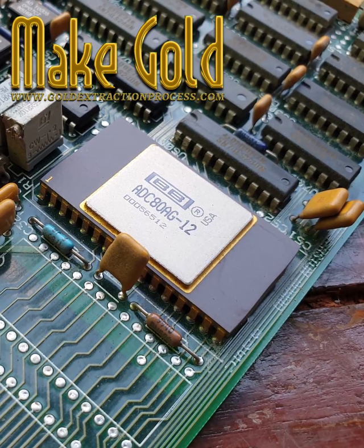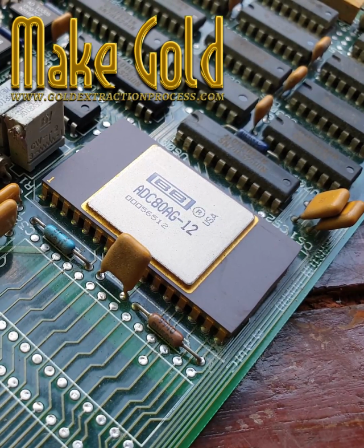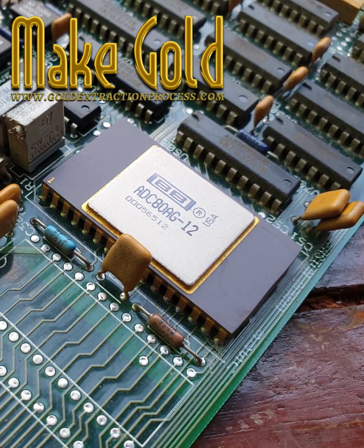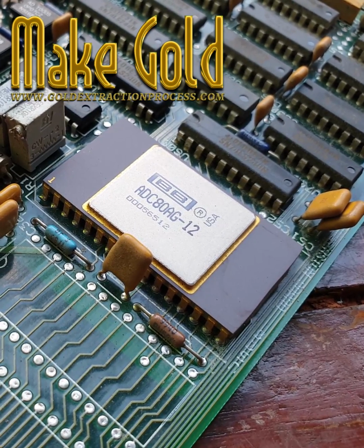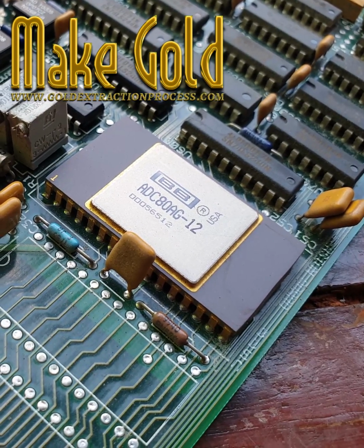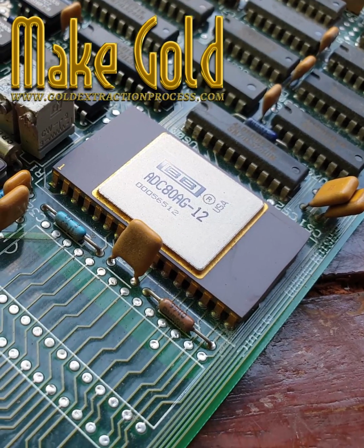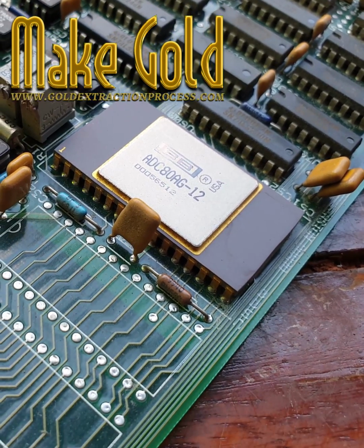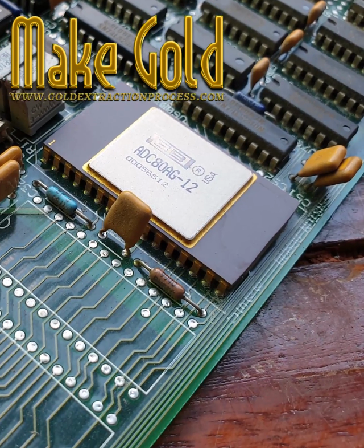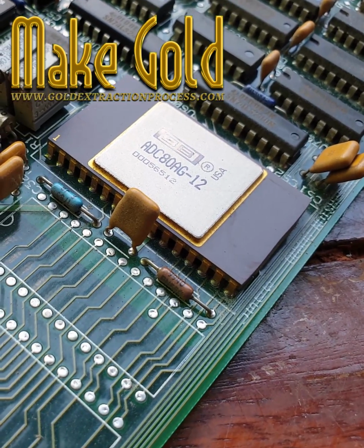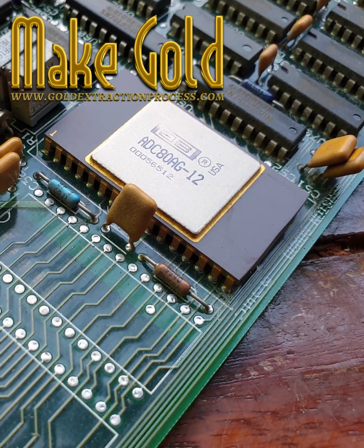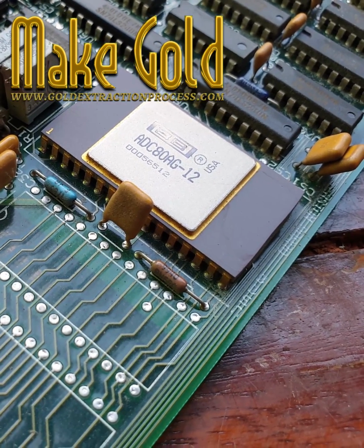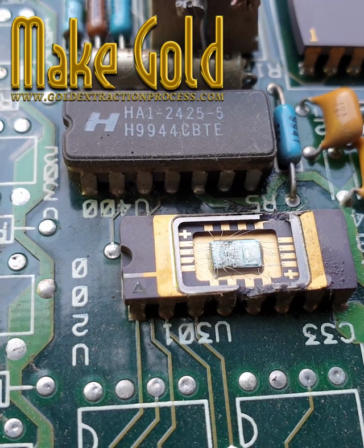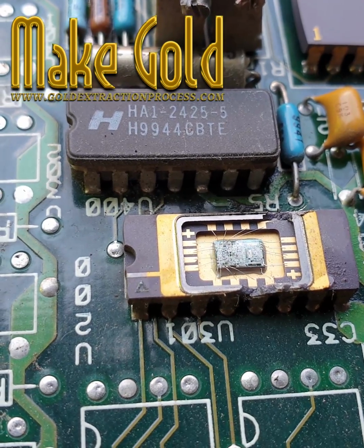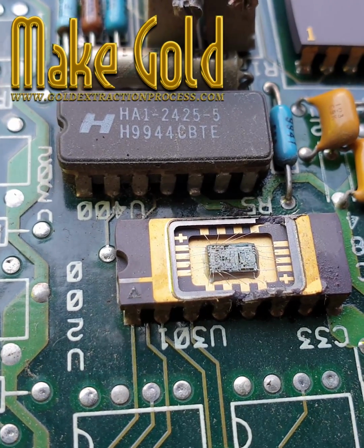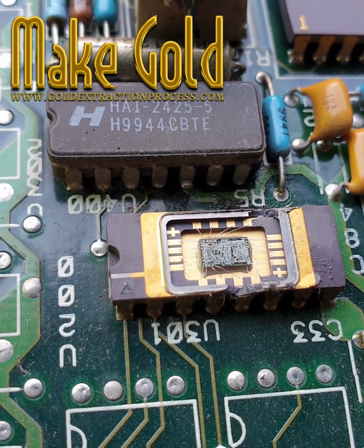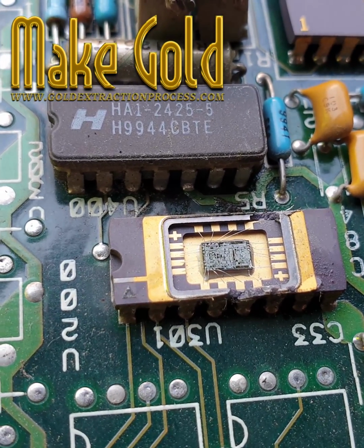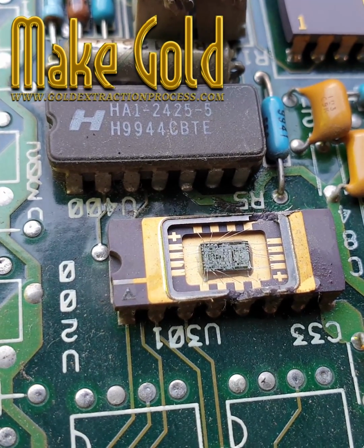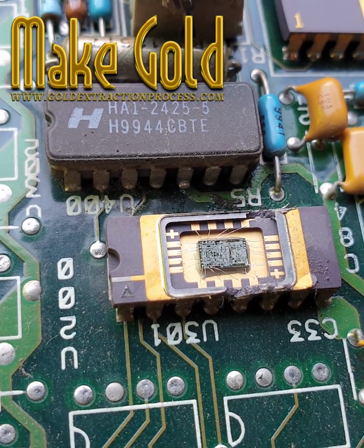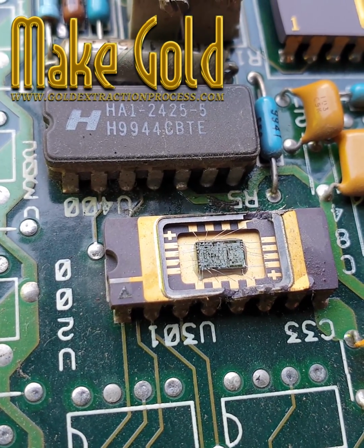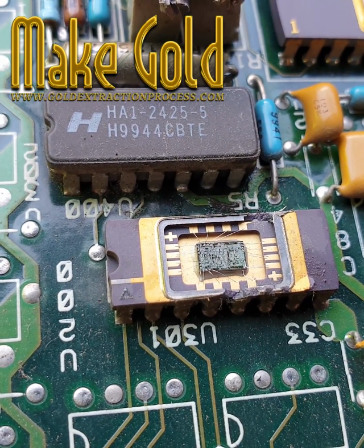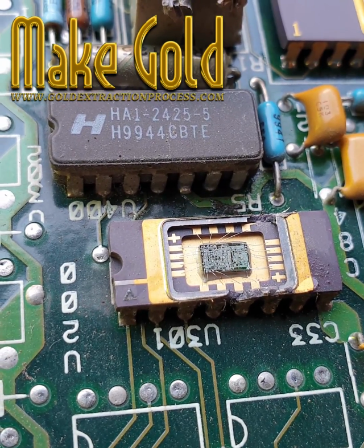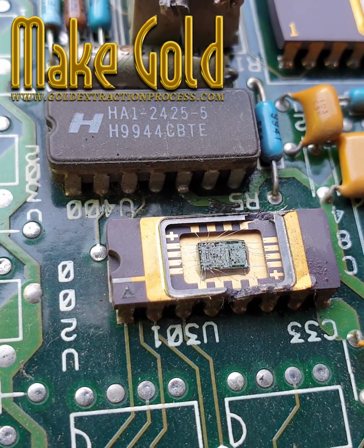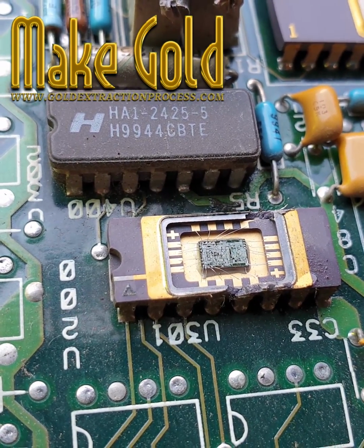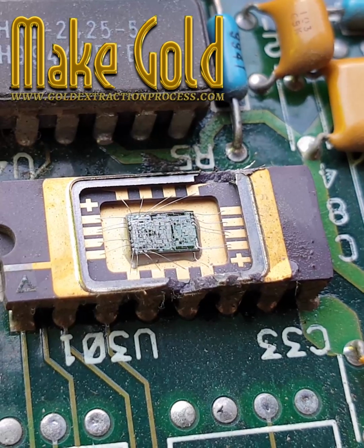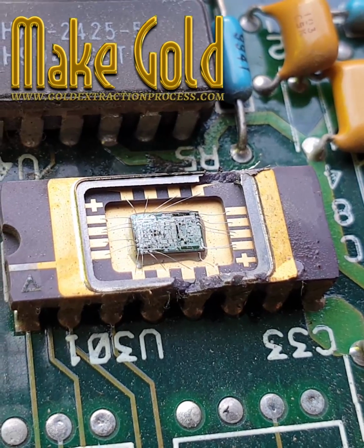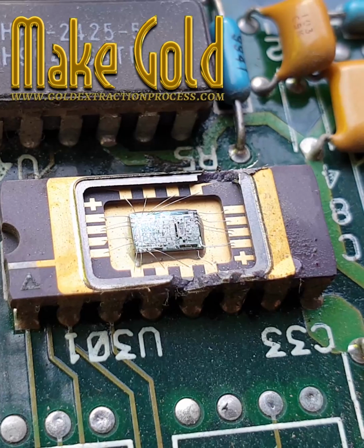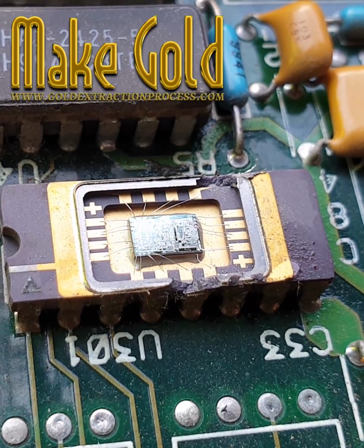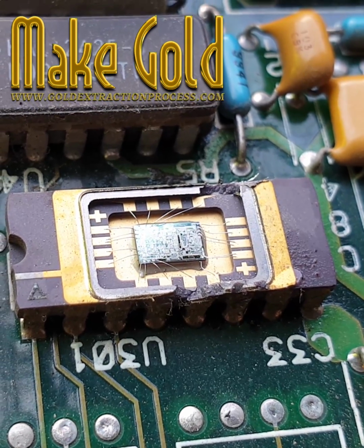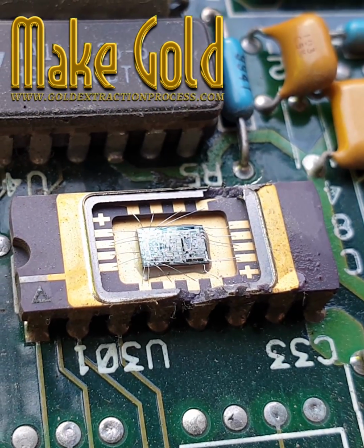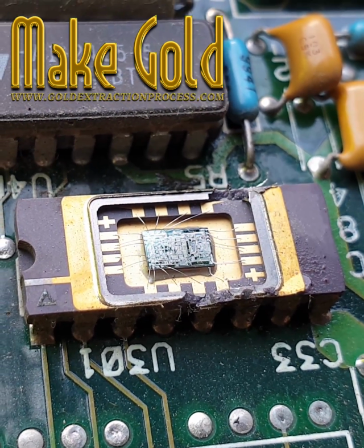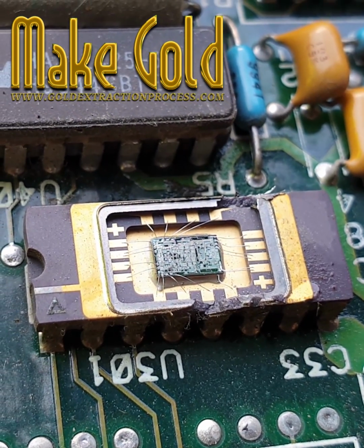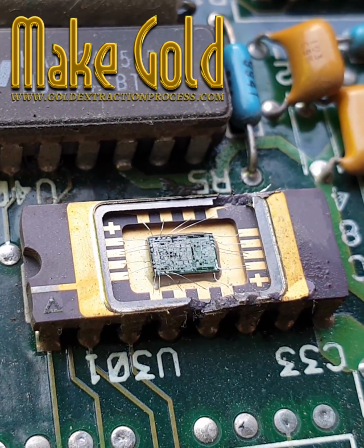The exact amount varies depending on the chip size, complexity, and manufacturing process. On average, a typical IC chip might contain about 0.5 to 1 milligram of gold.